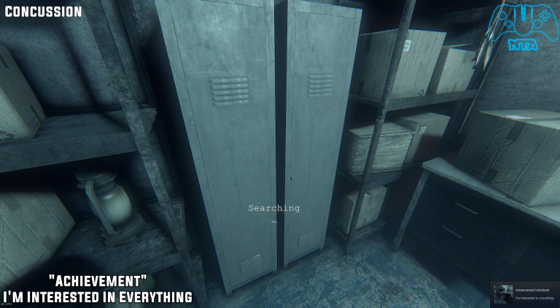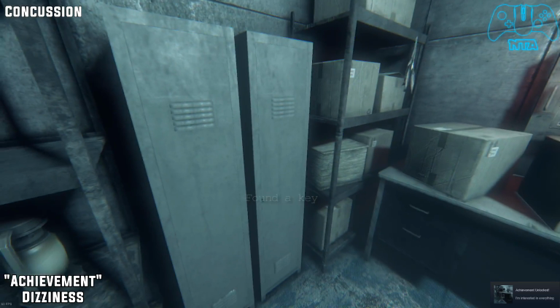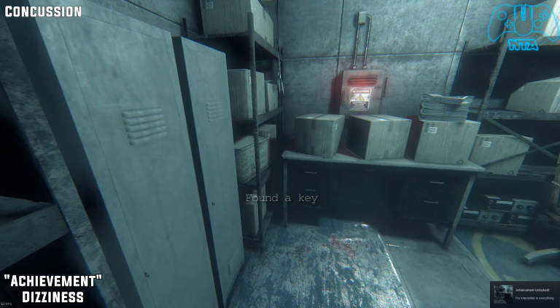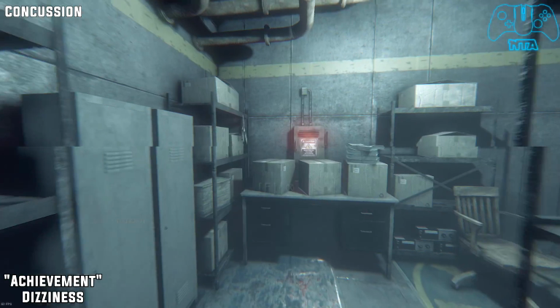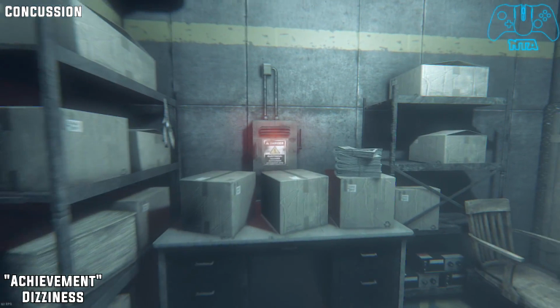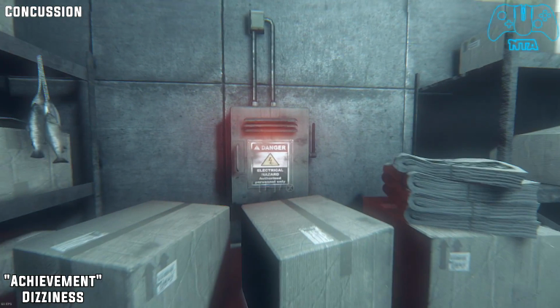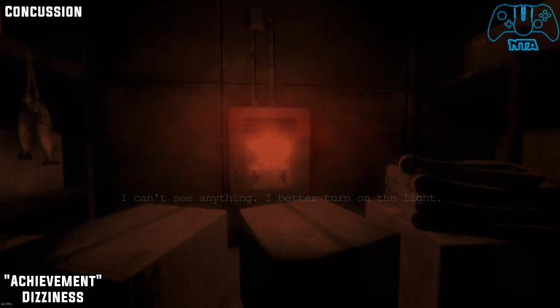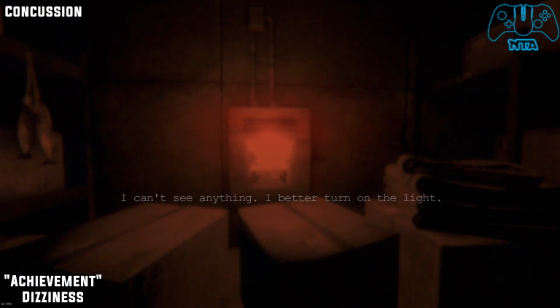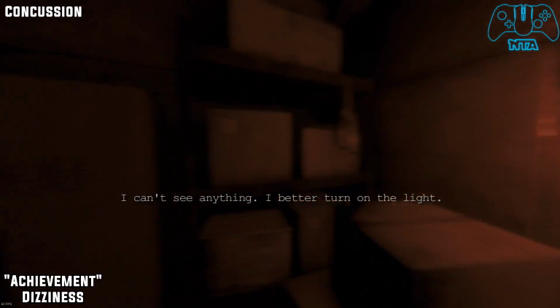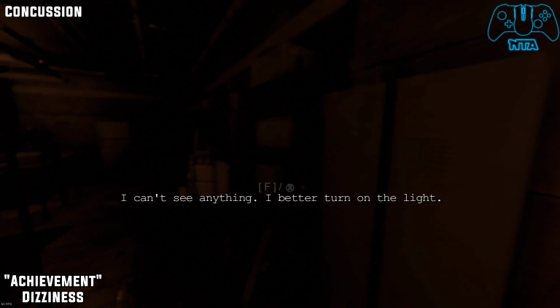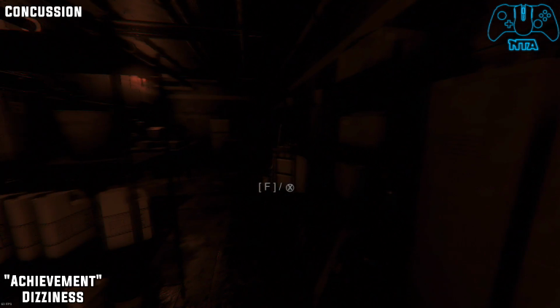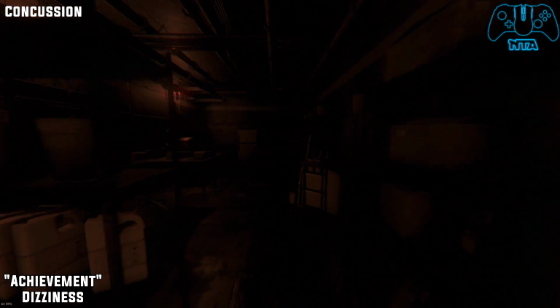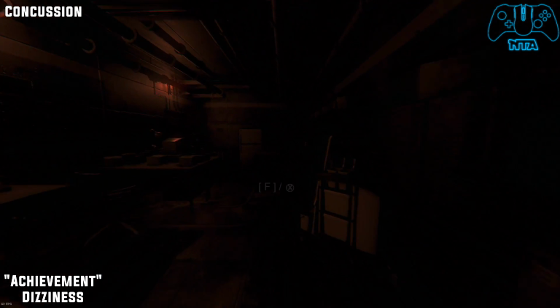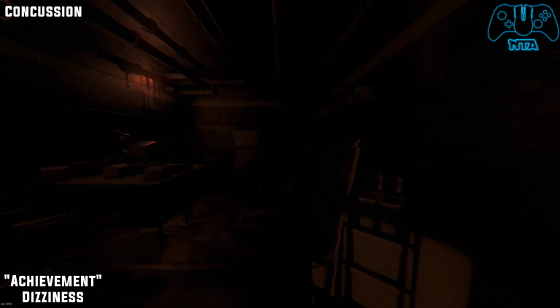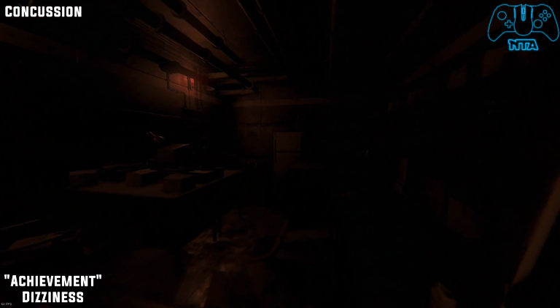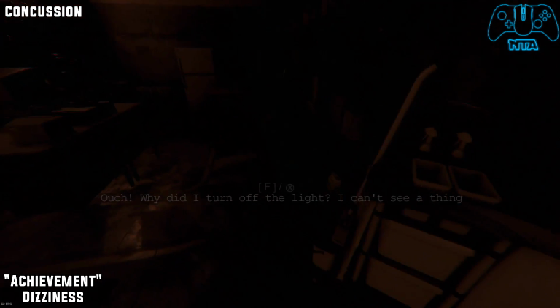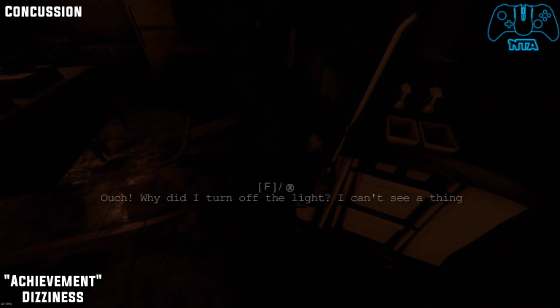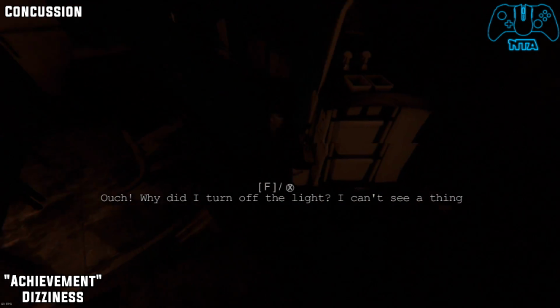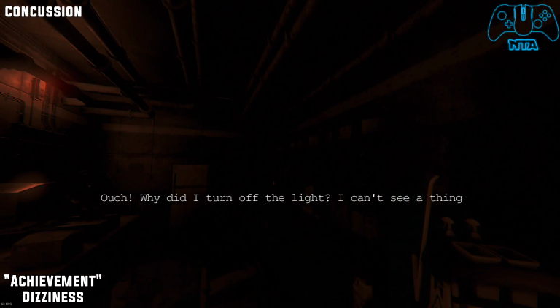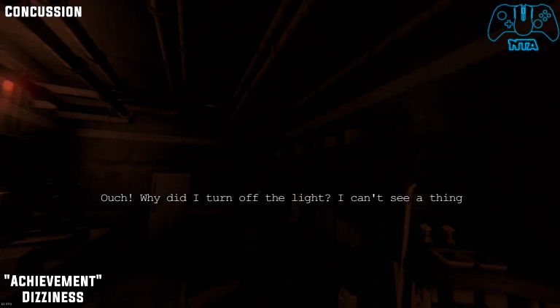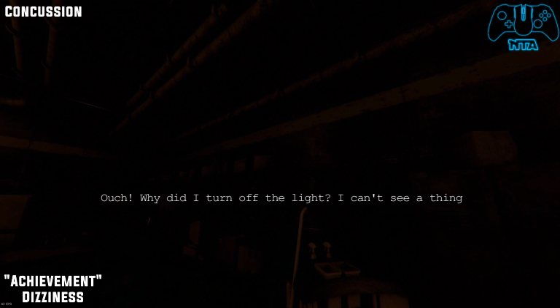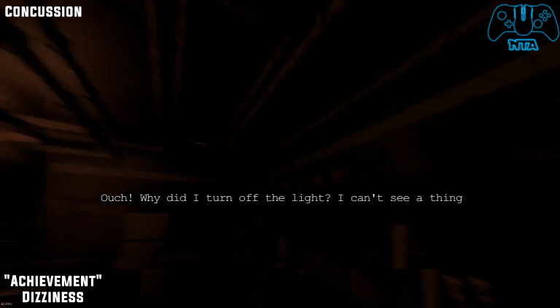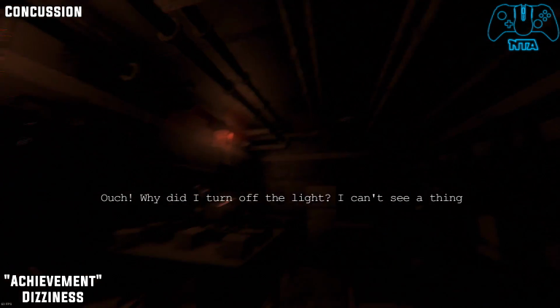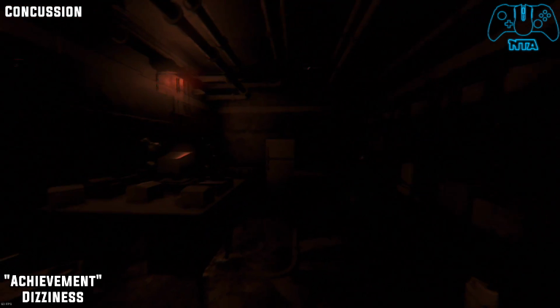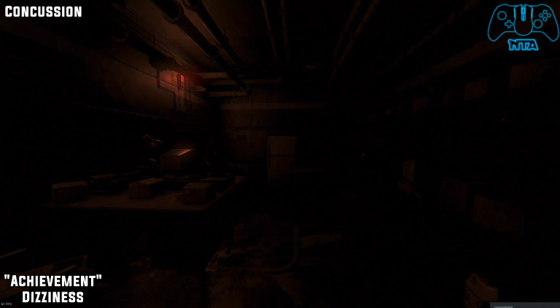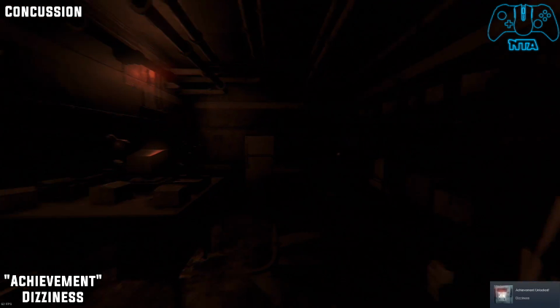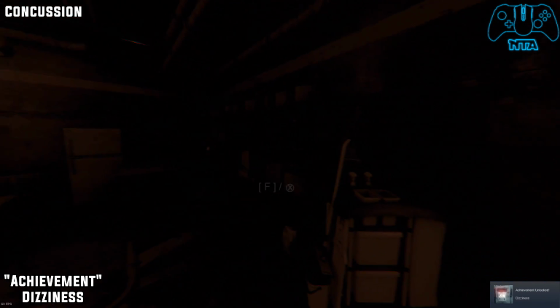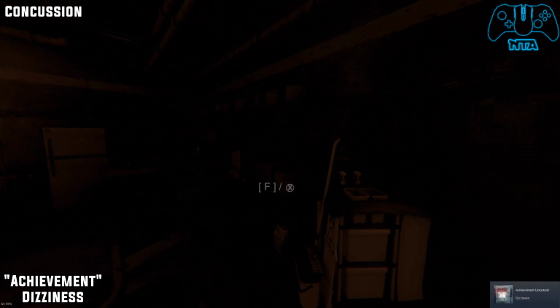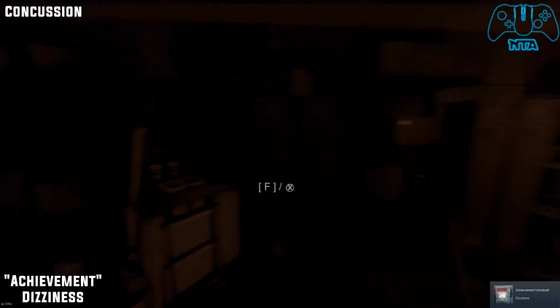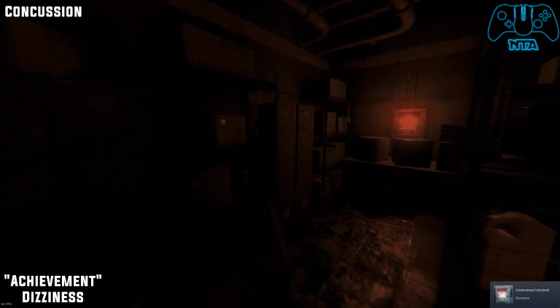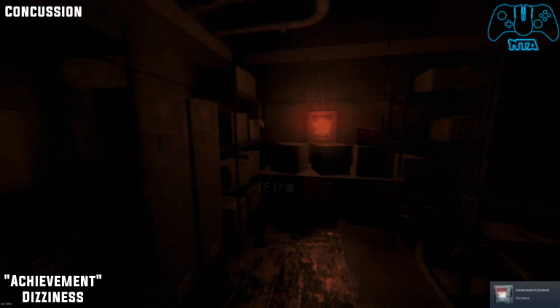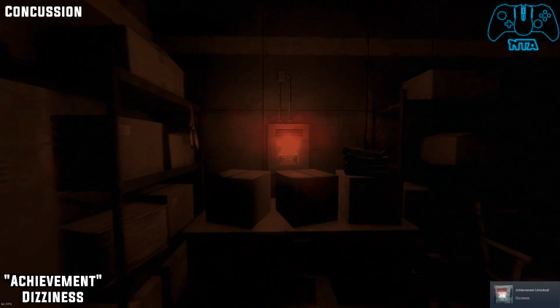Pretty much right next to you there will be a power box — turn the power box off, then turn around and go towards the cleaning trolley and something will magically fall down and hit you. After that happens, after a few seconds you will get the achievement for Dizziness.